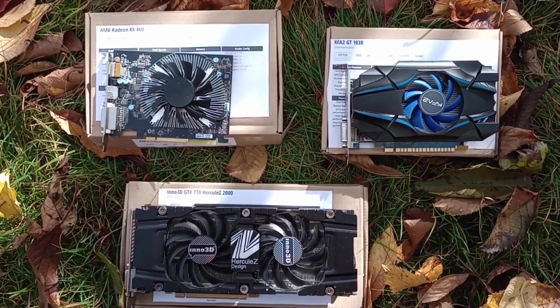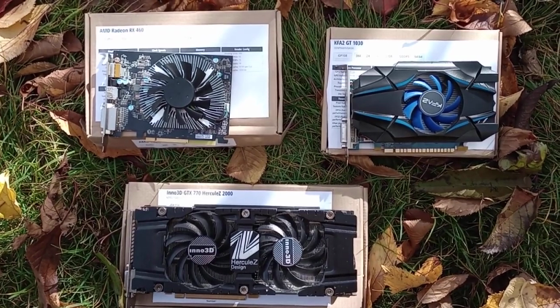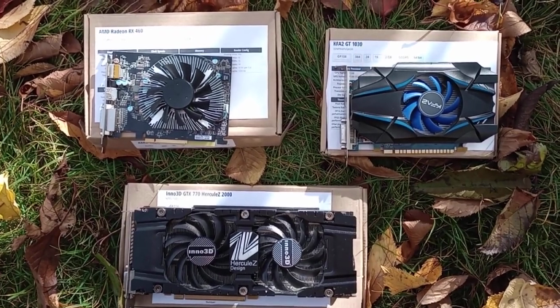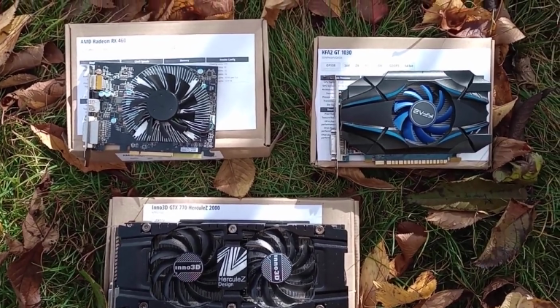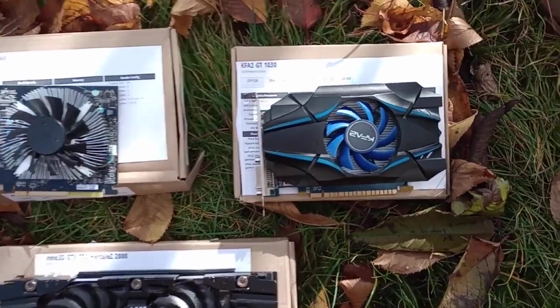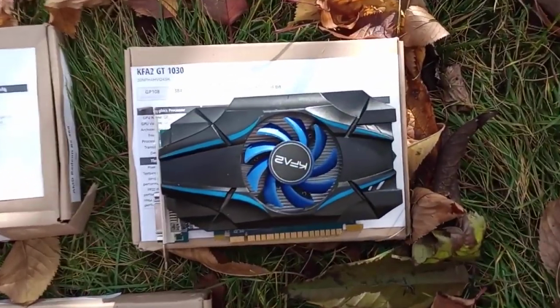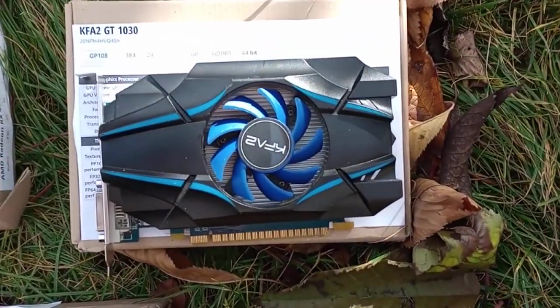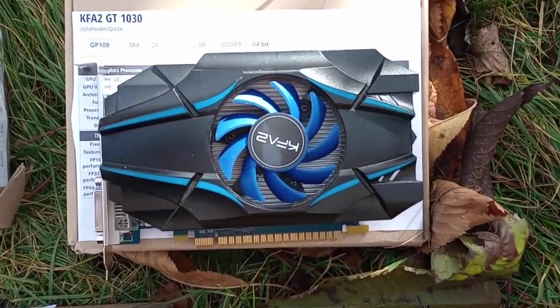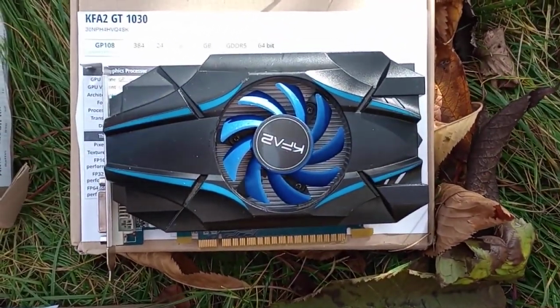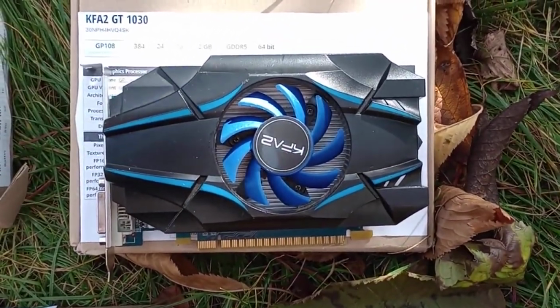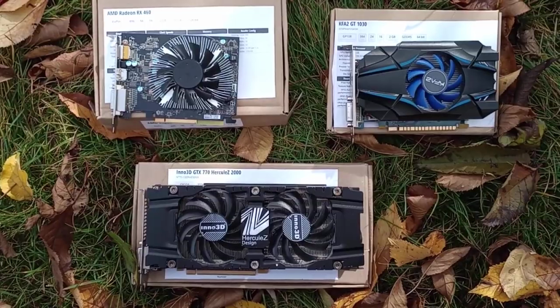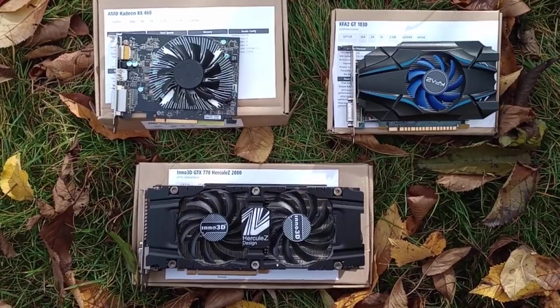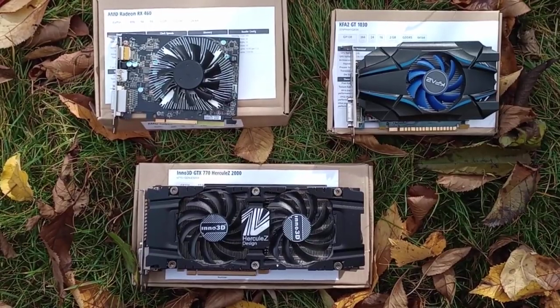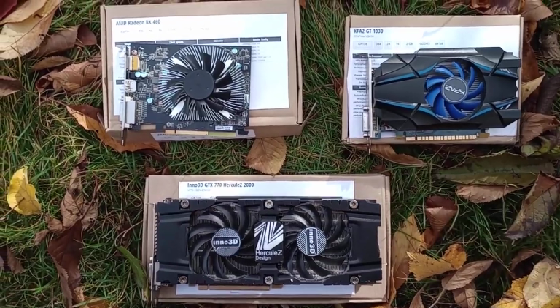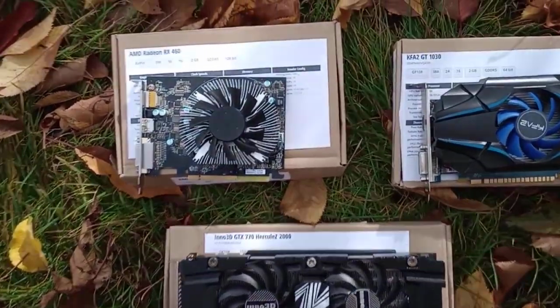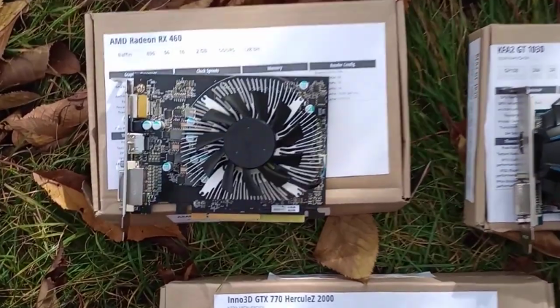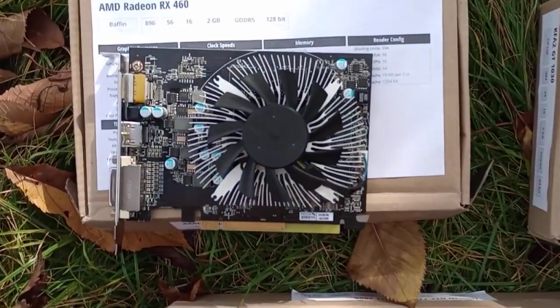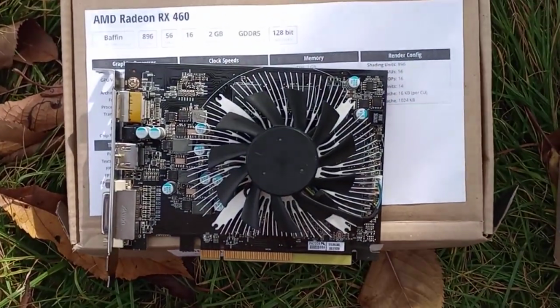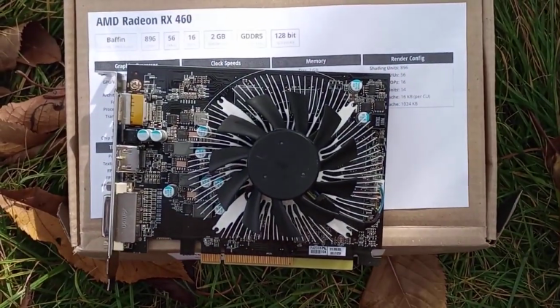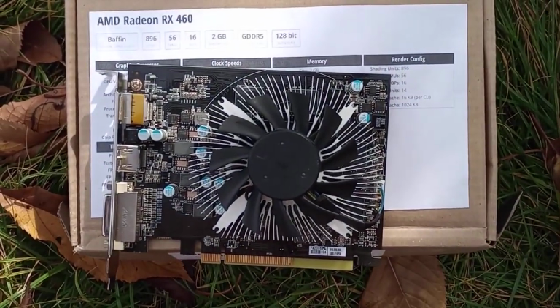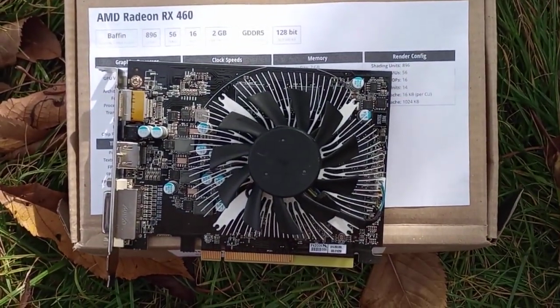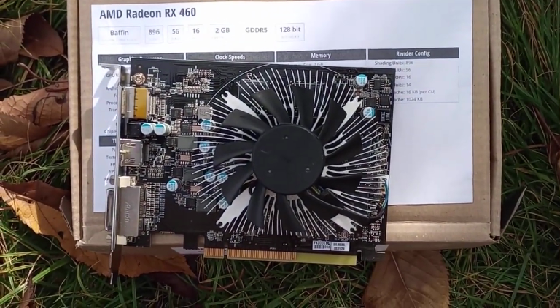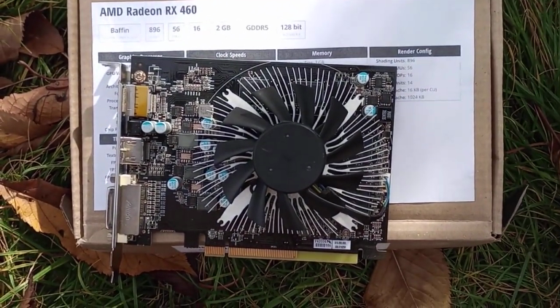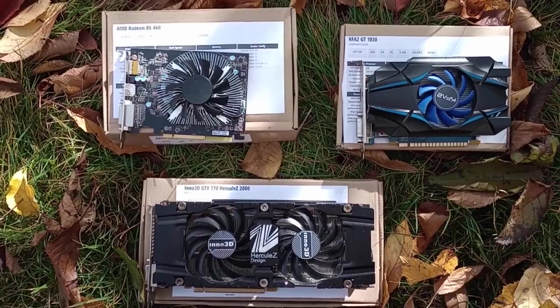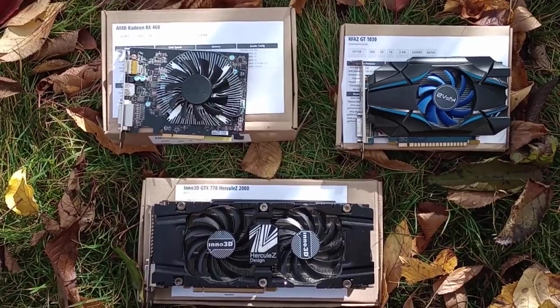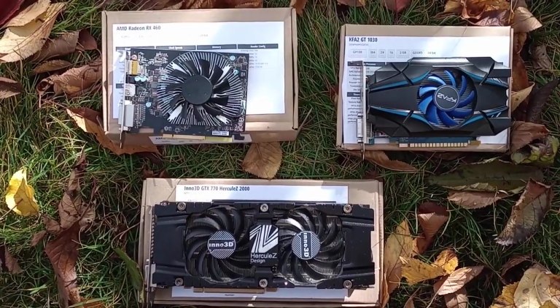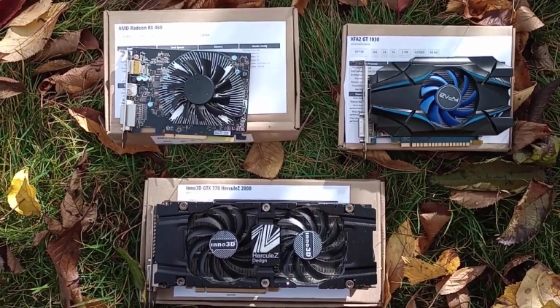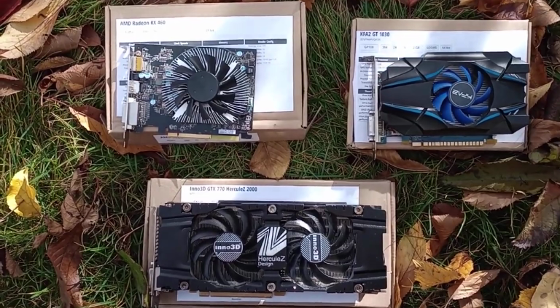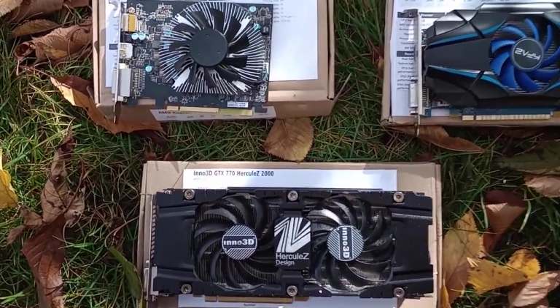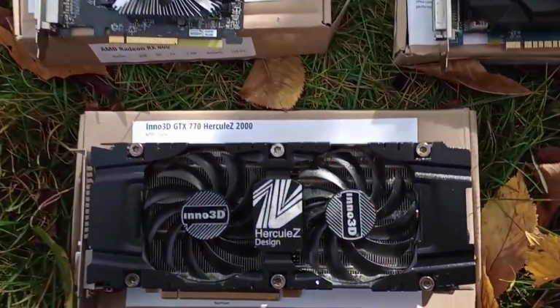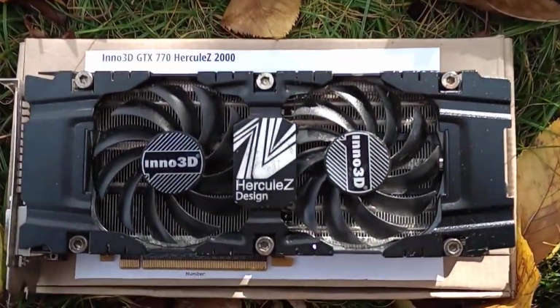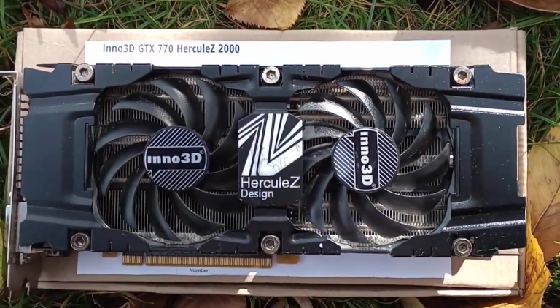The 2GB GDDR5 low-profile GT 1030 from Asus. The also-not-using-external-power RX 460, the 2GB variant built by Medion. And the old 2GB GTX 770 from Inno 3D.